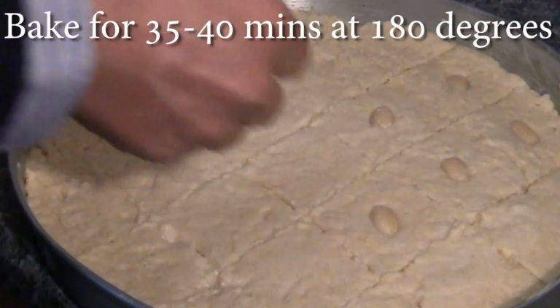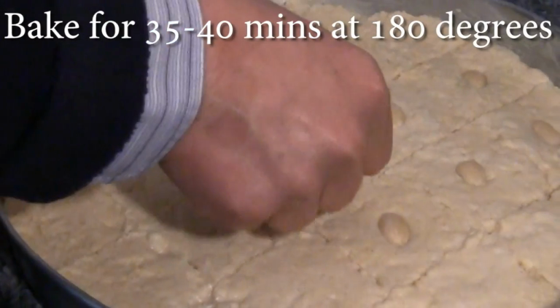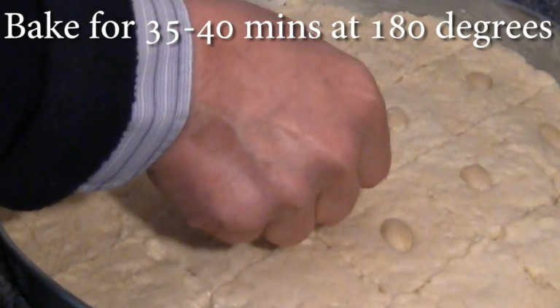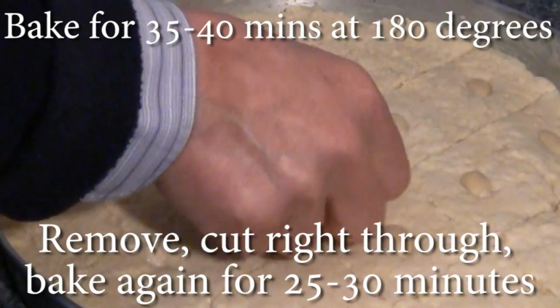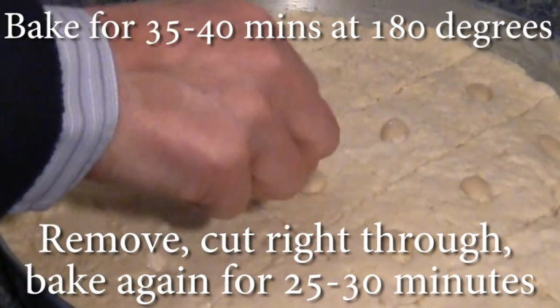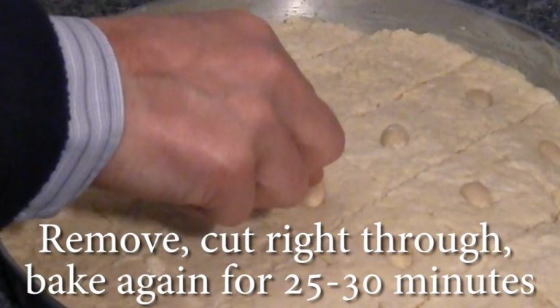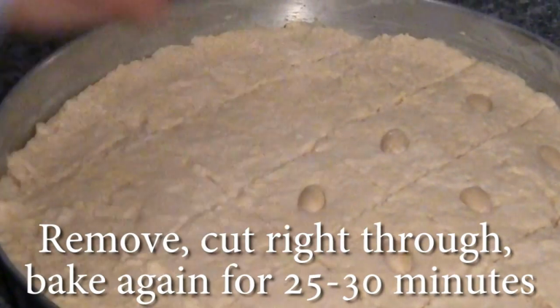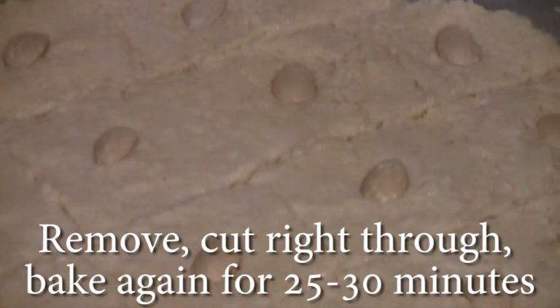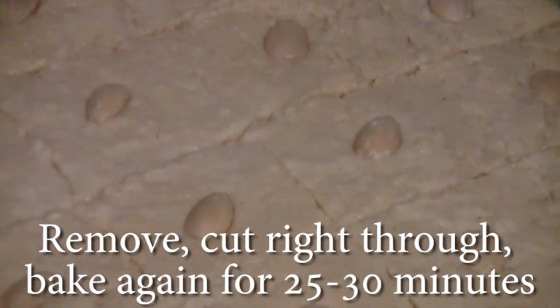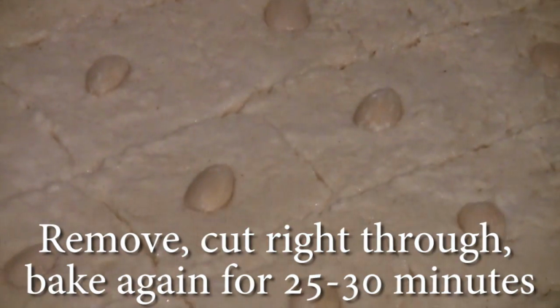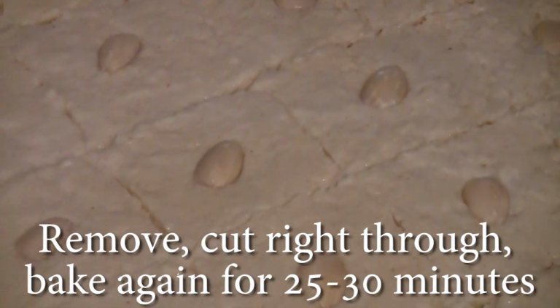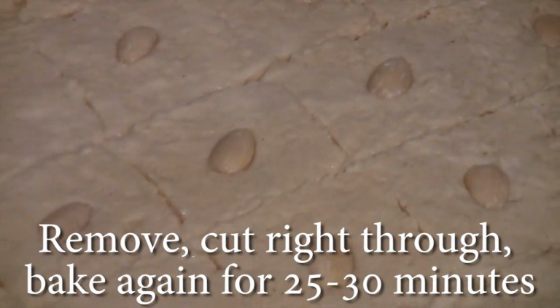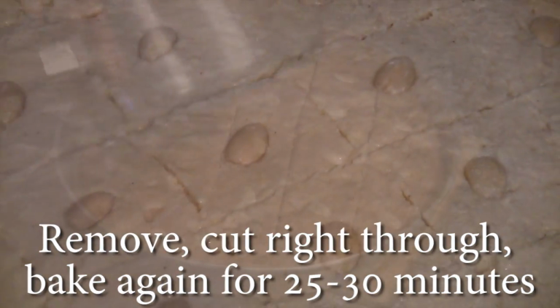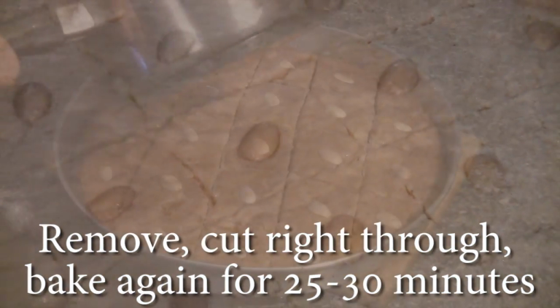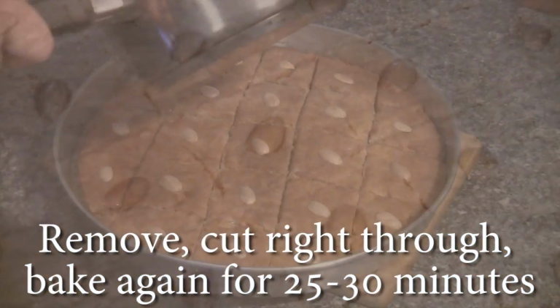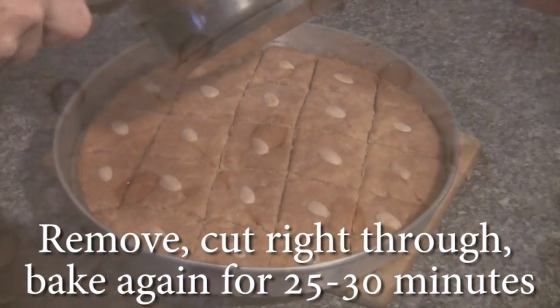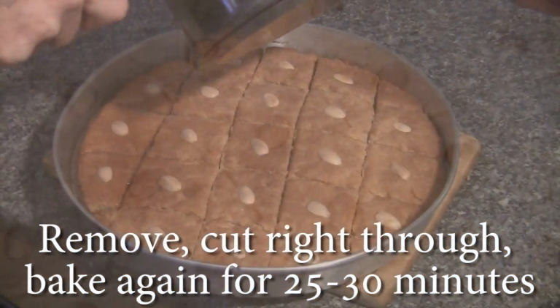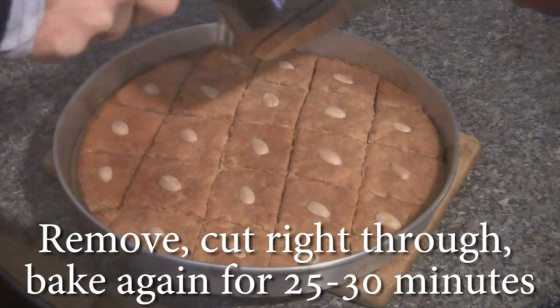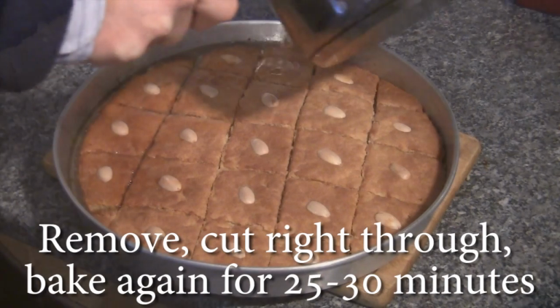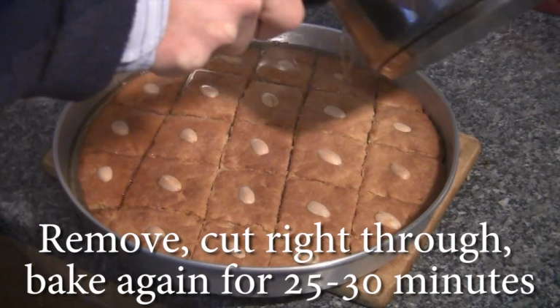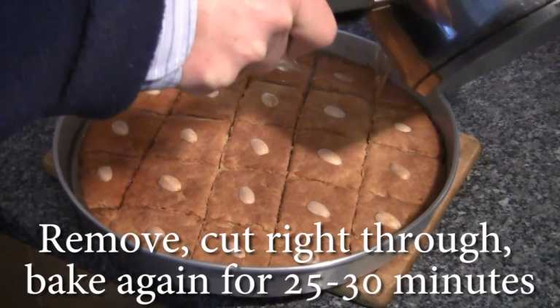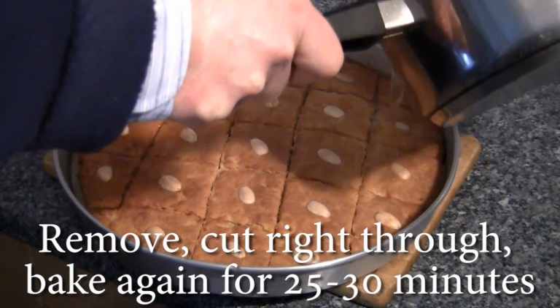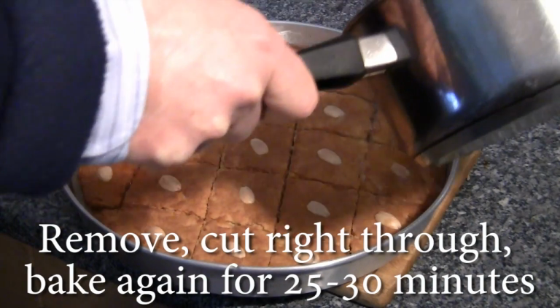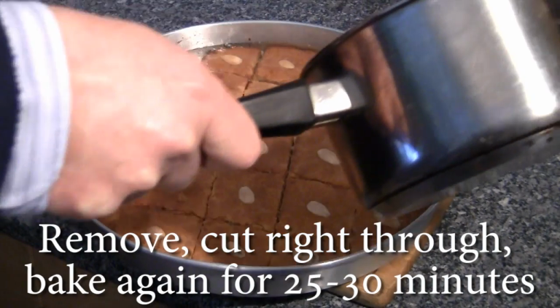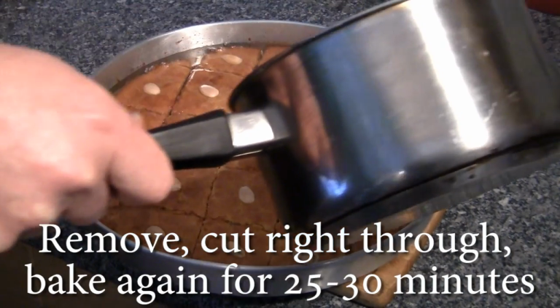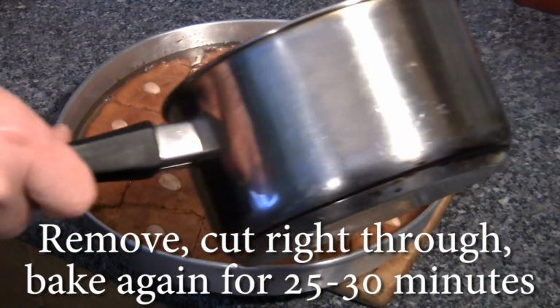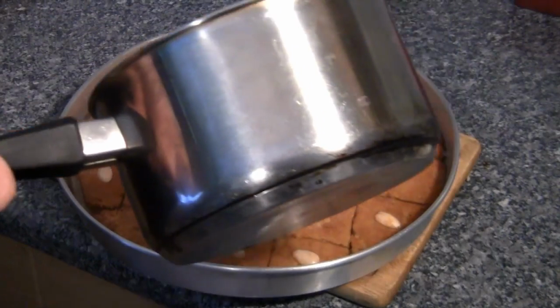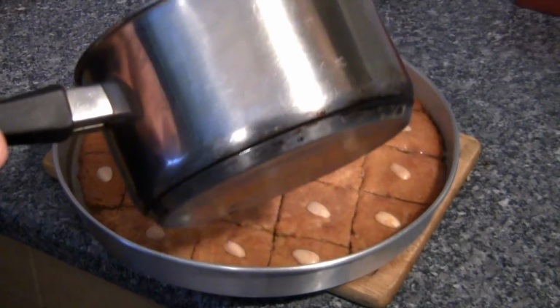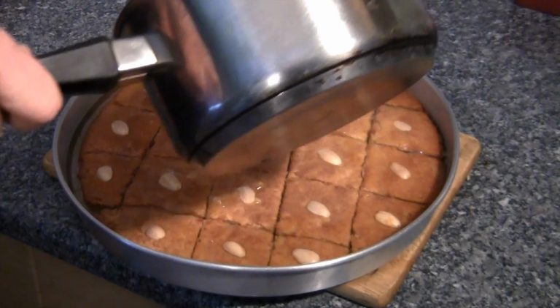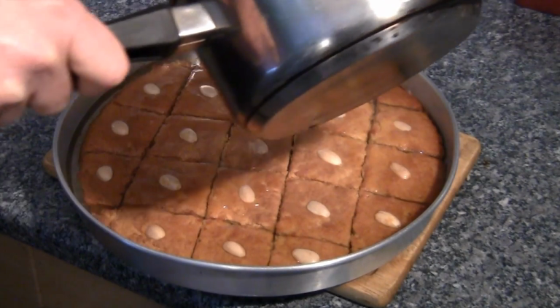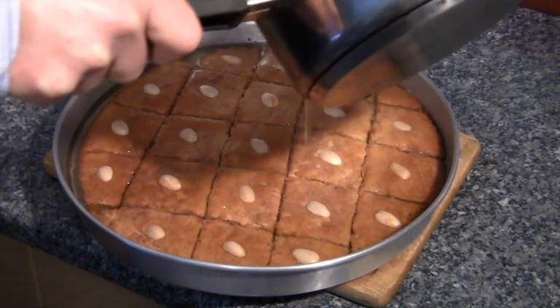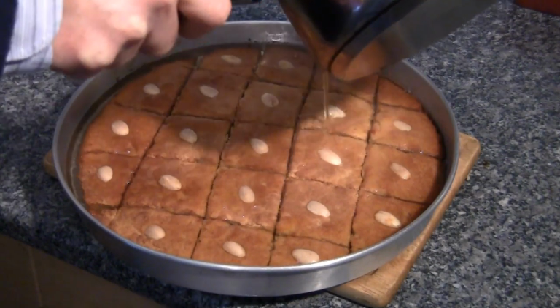Remove from the oven and cut right through where your knife marks are. After this, return to the oven and bake for 25 to 30 minutes until golden brown.